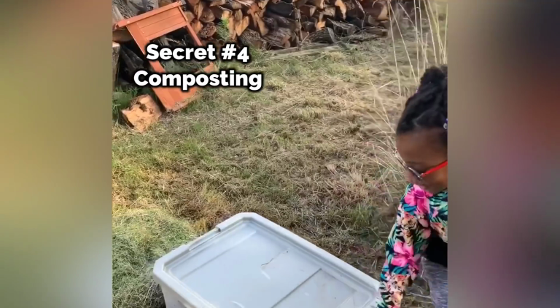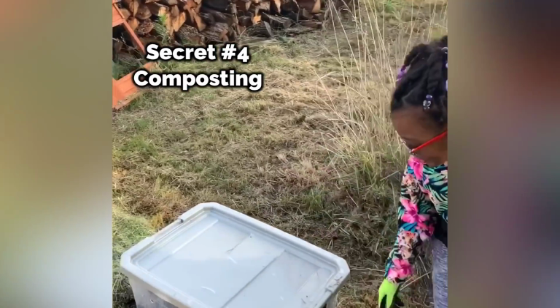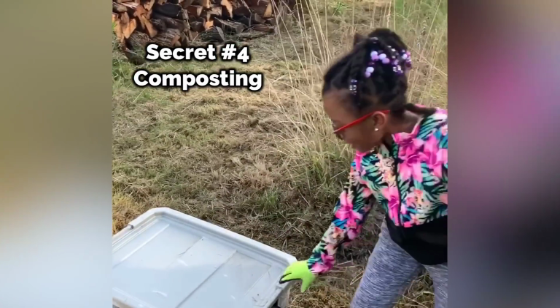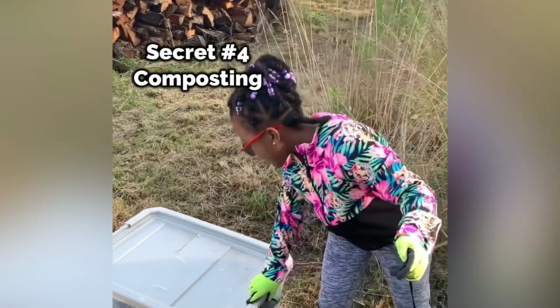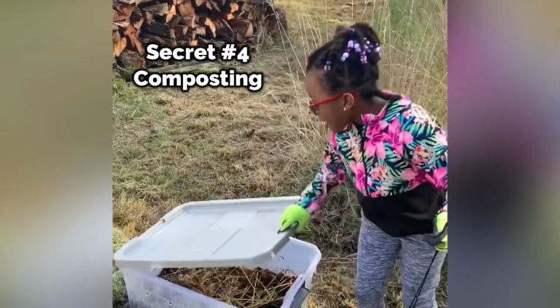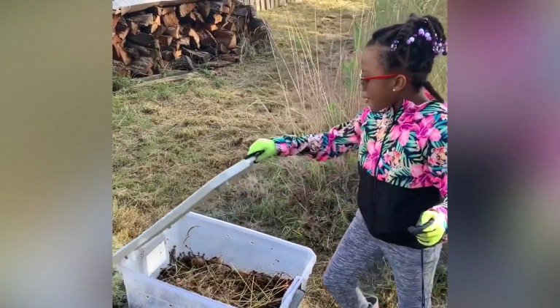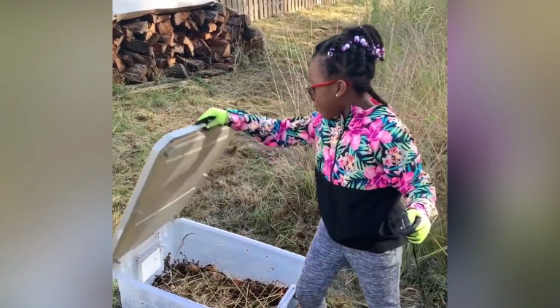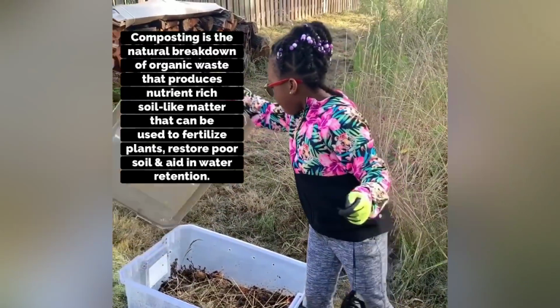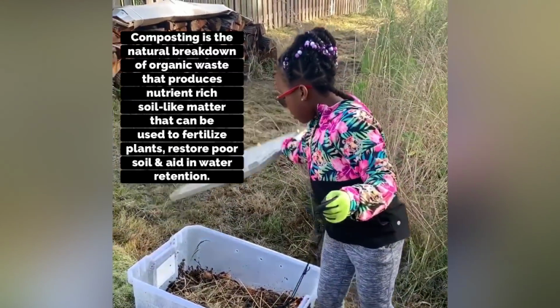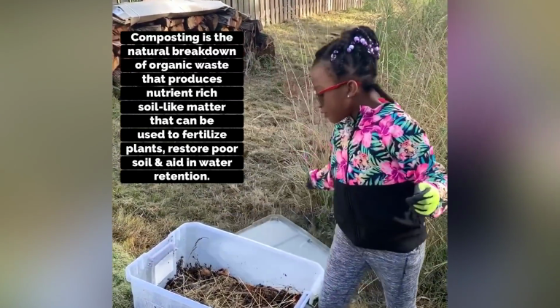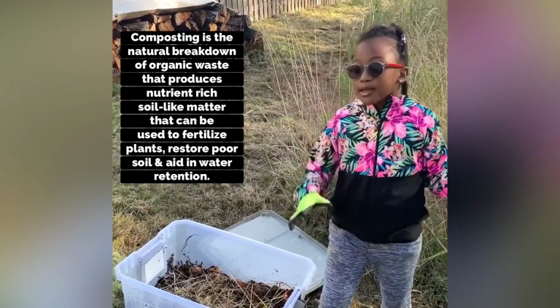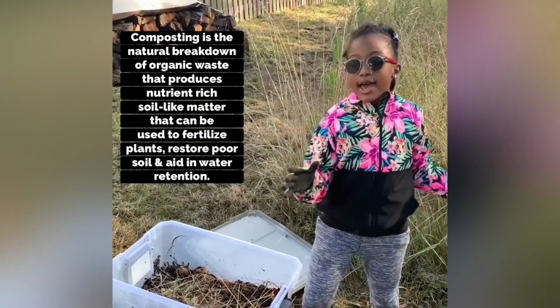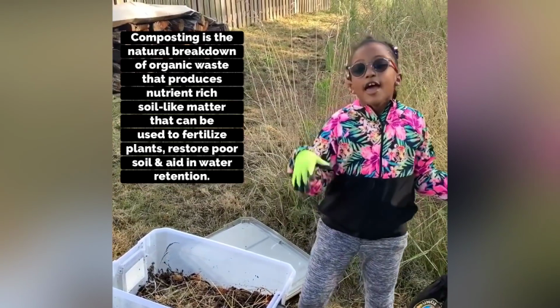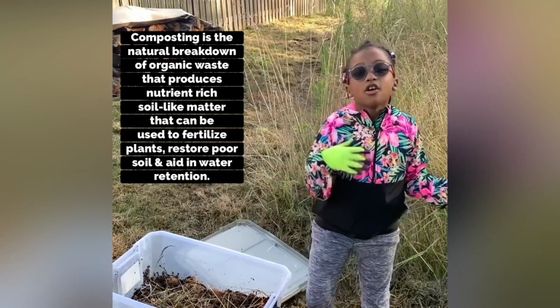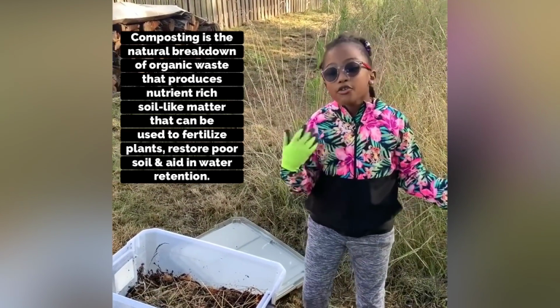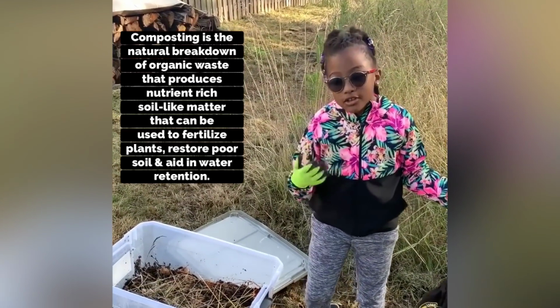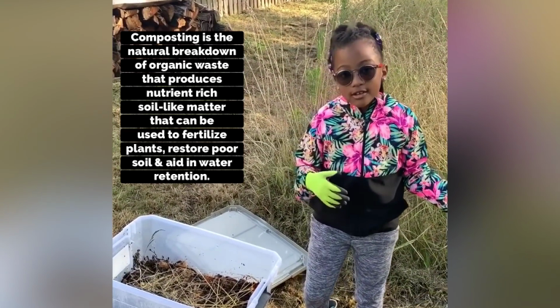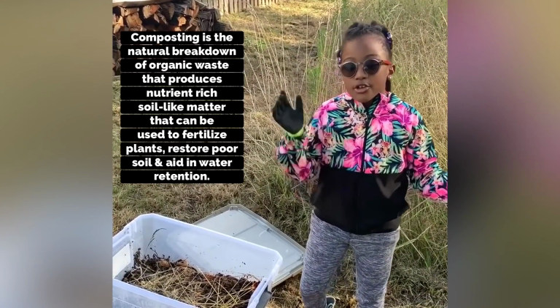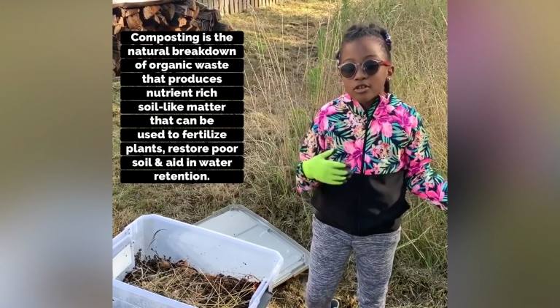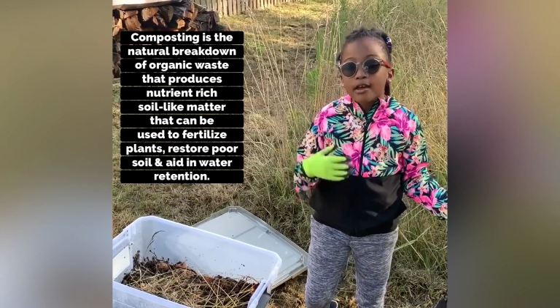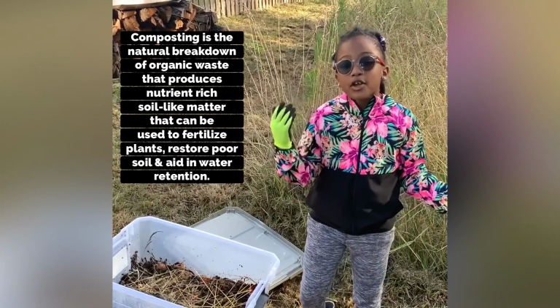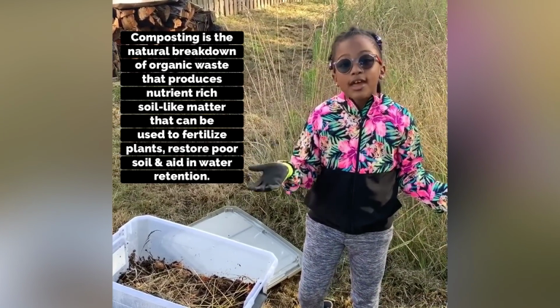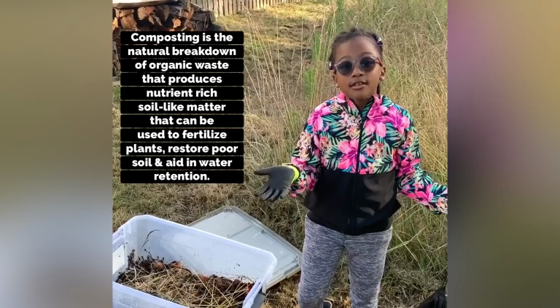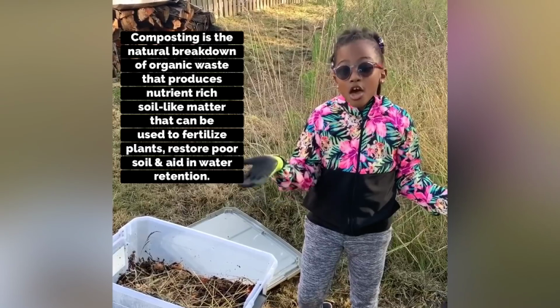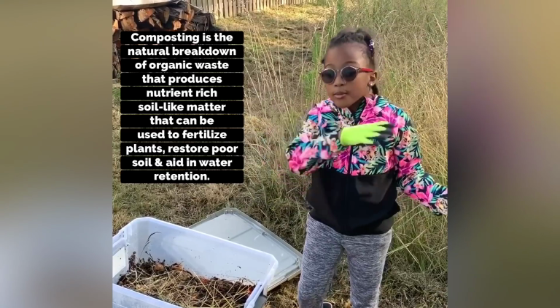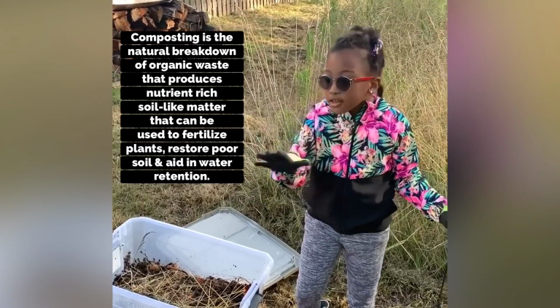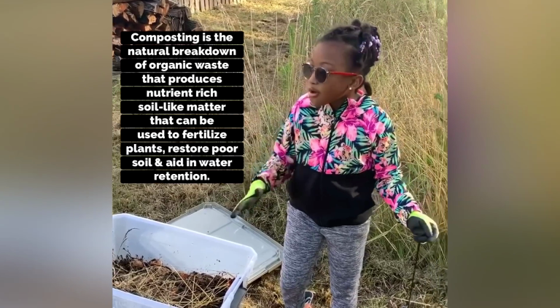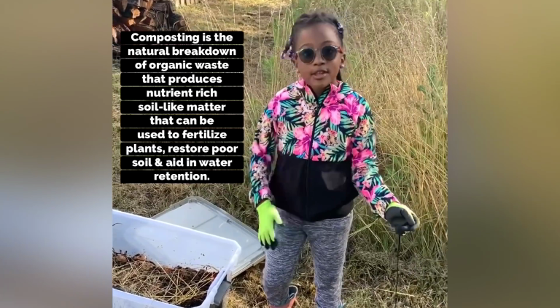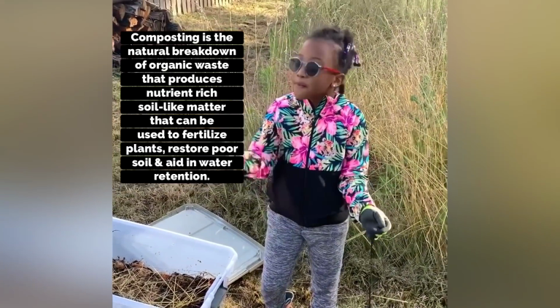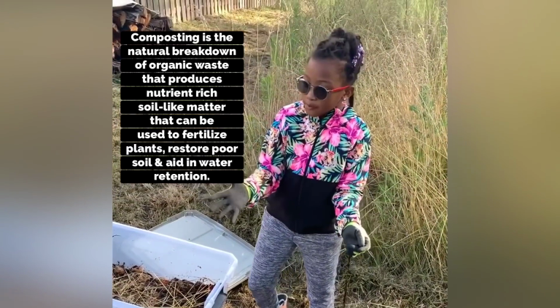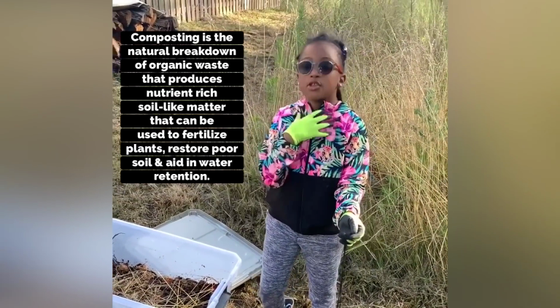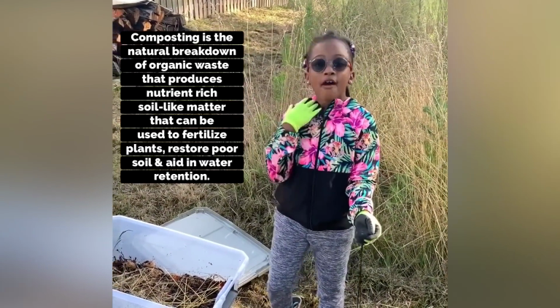So what is your compost for? Compost is for plants, and it's called nutrition. Nutrition is something for your things, so then the plants can all grow, and then you can pick your plants and they'll be healthy.